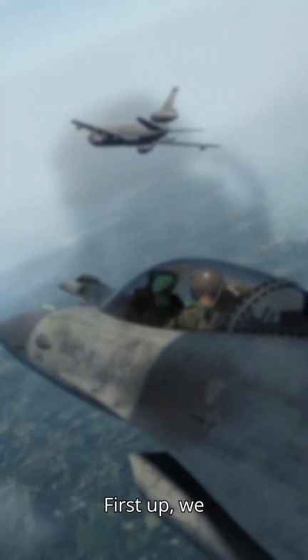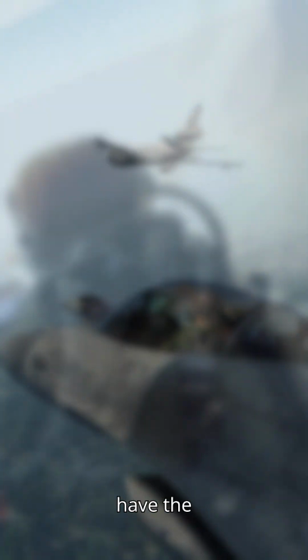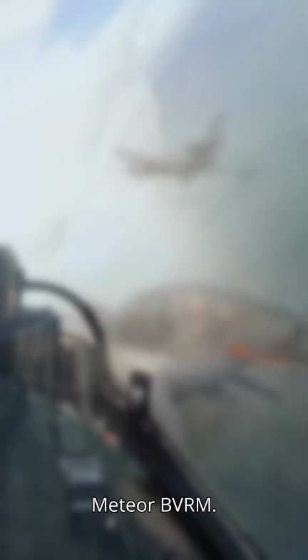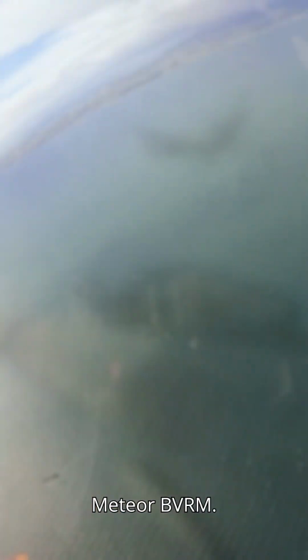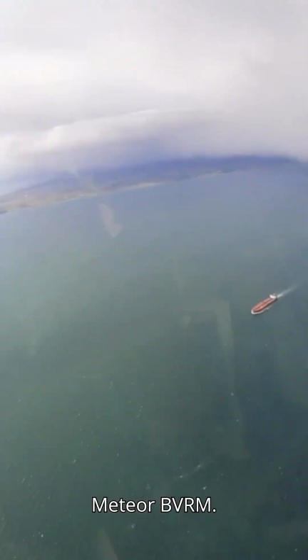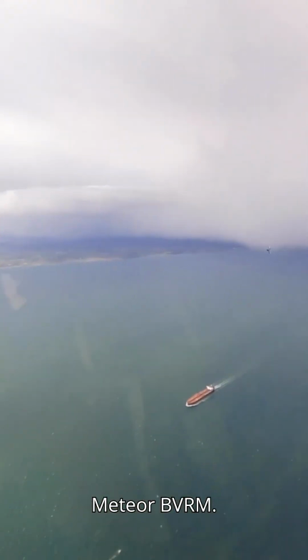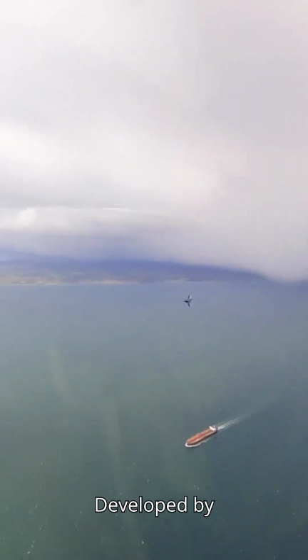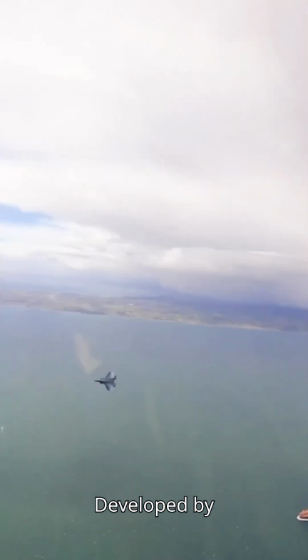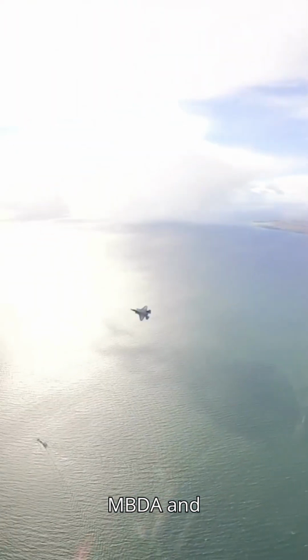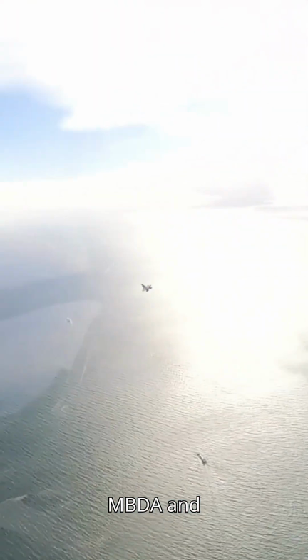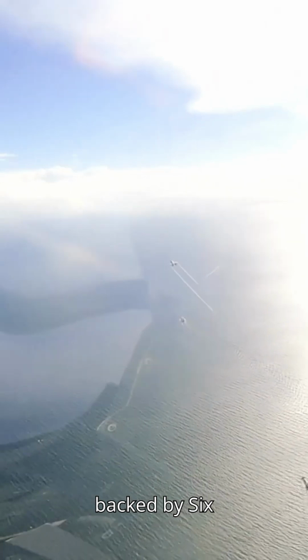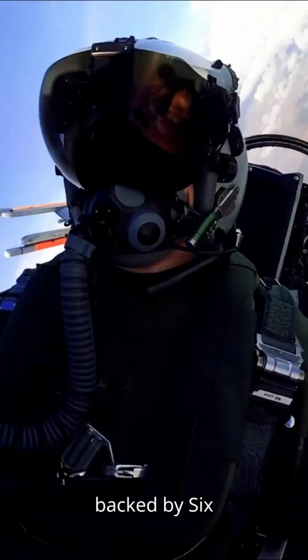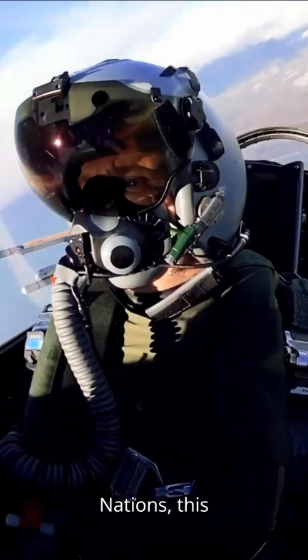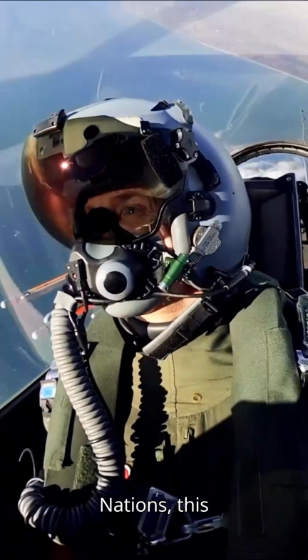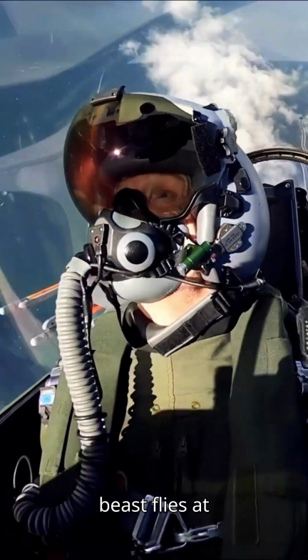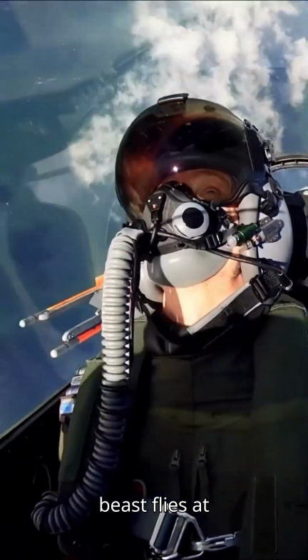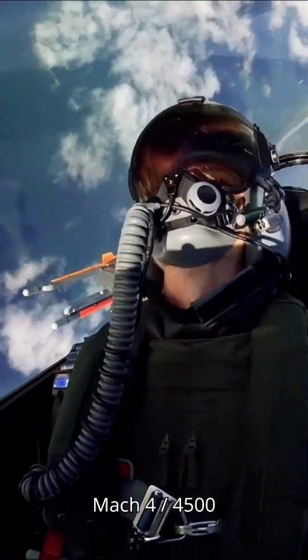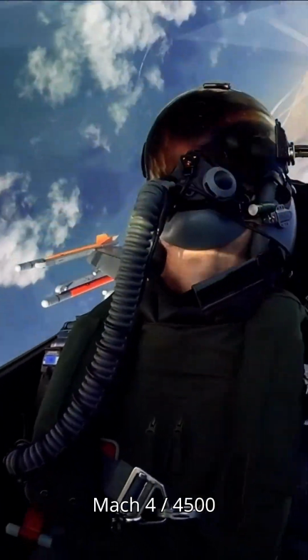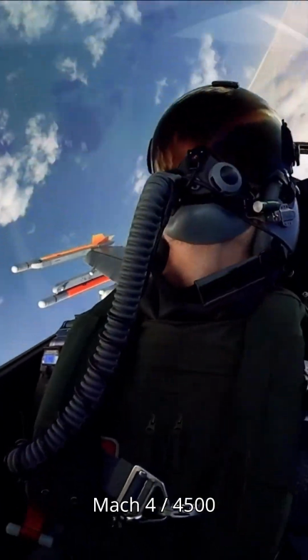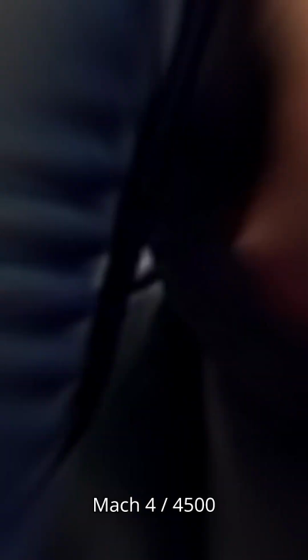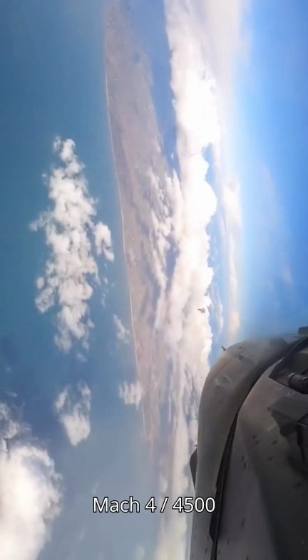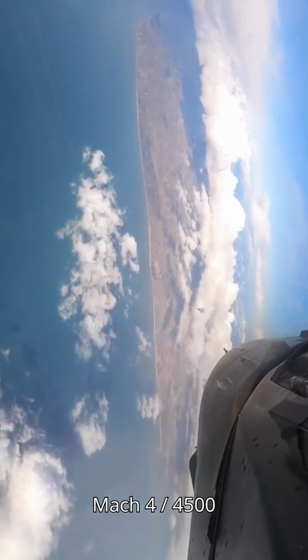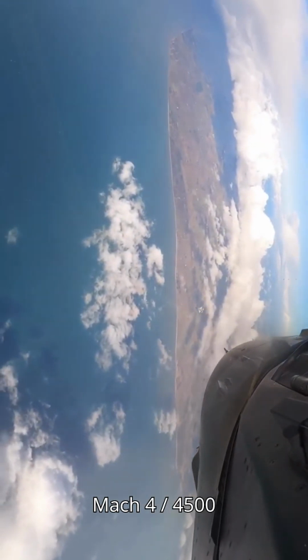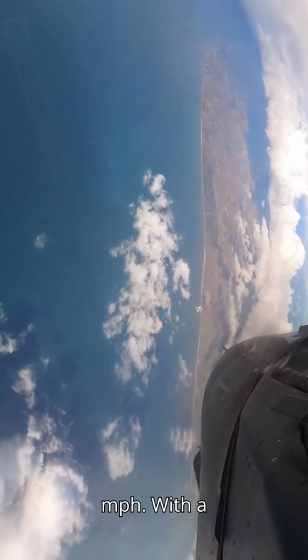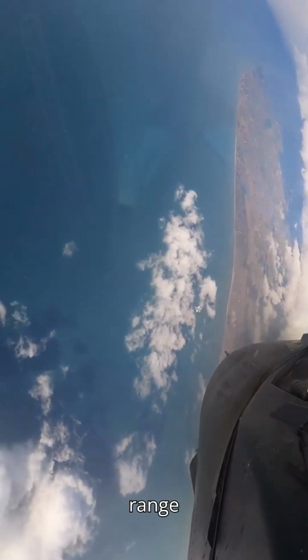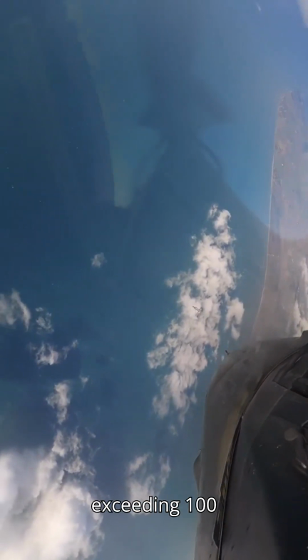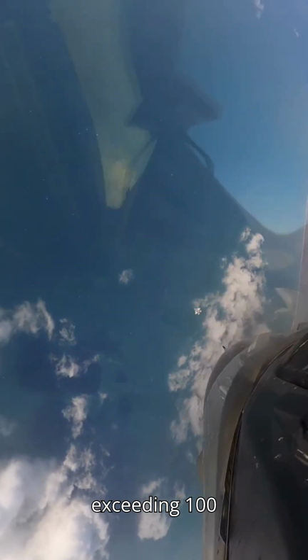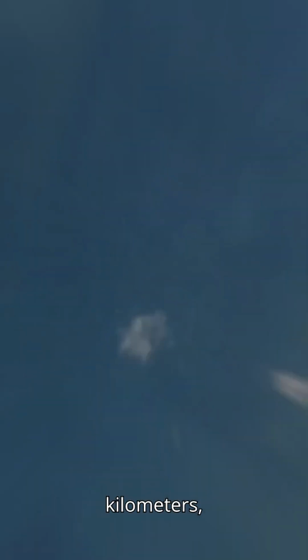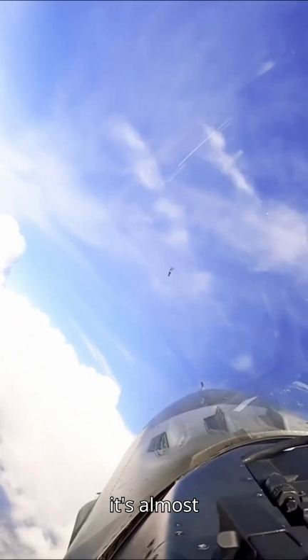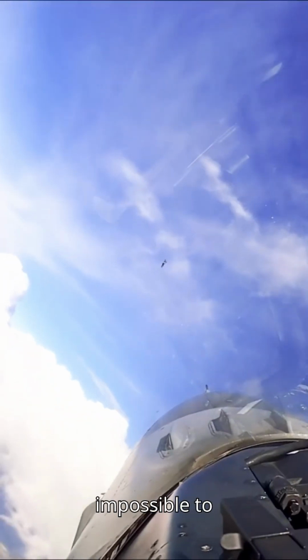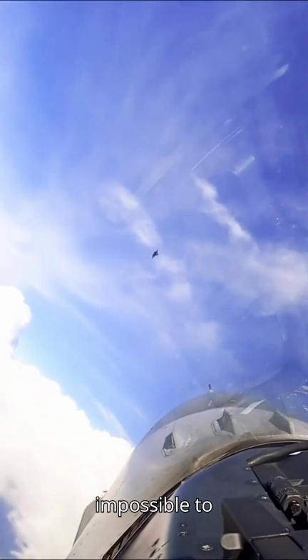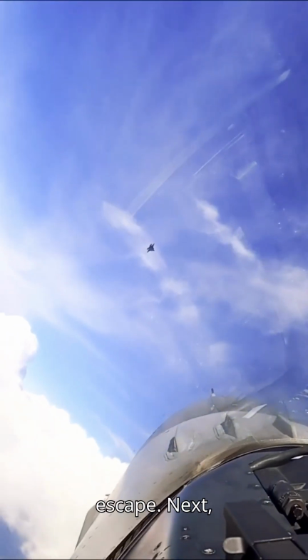First up, we have the Meteor BVR-AM. Developed by MBDA and backed by six nations, this beast flies at Mach 4 — over 4,500 mph — with a range exceeding 100 km, making it almost impossible to escape.